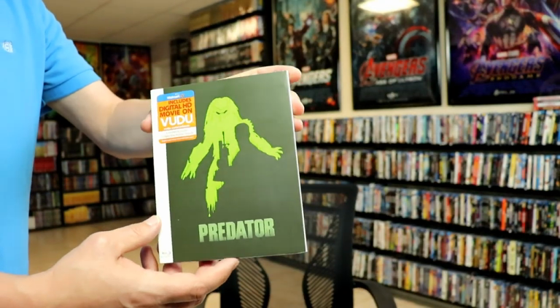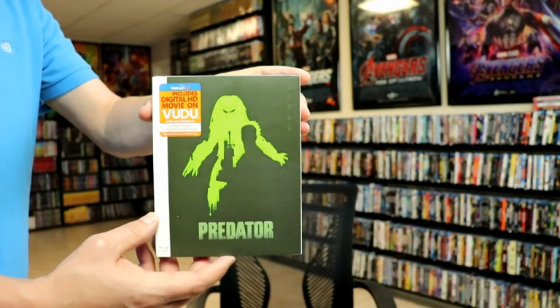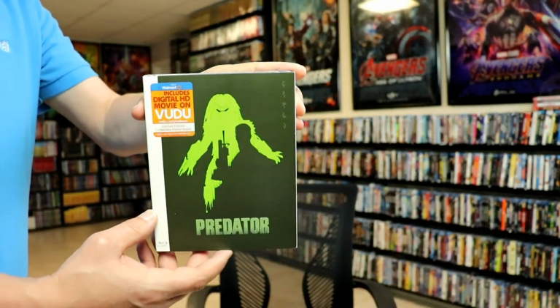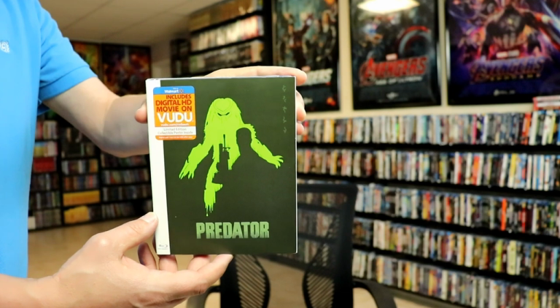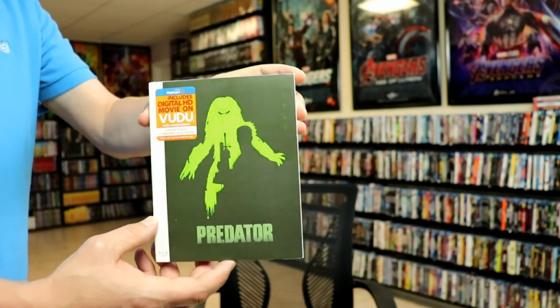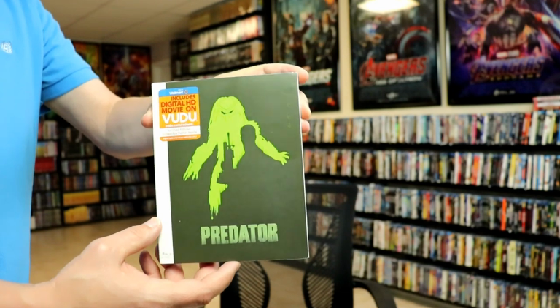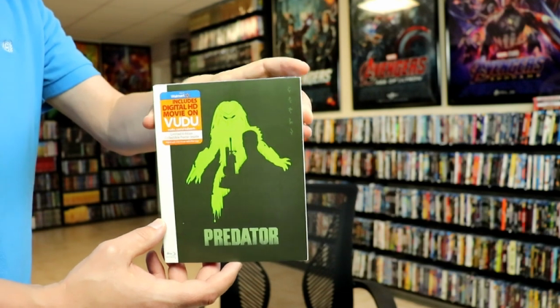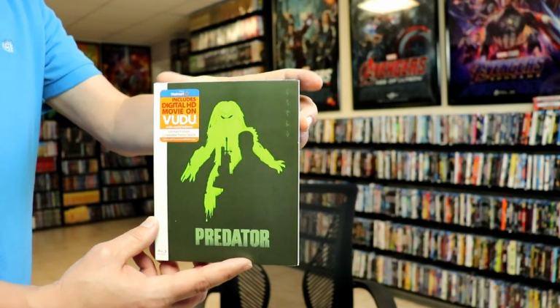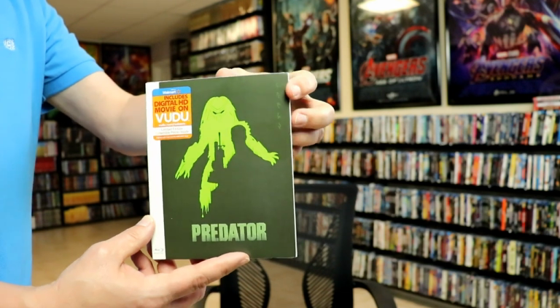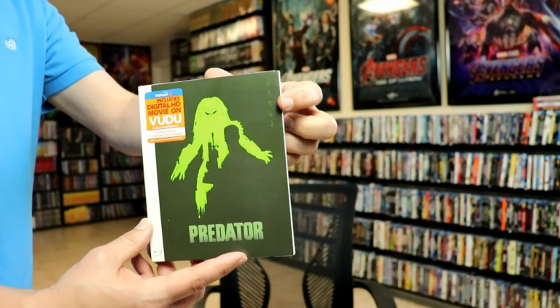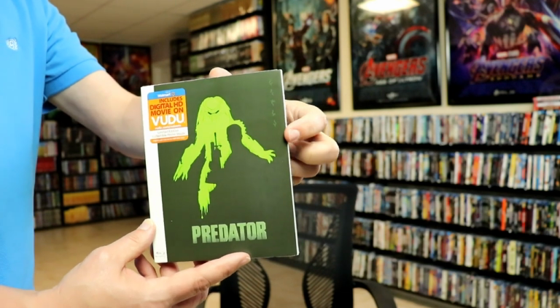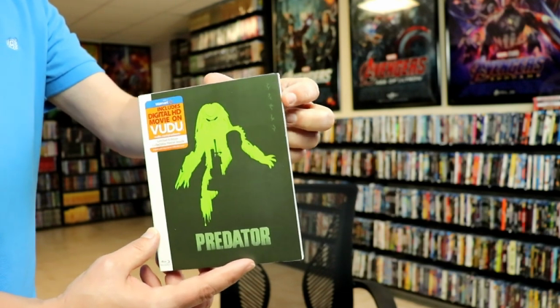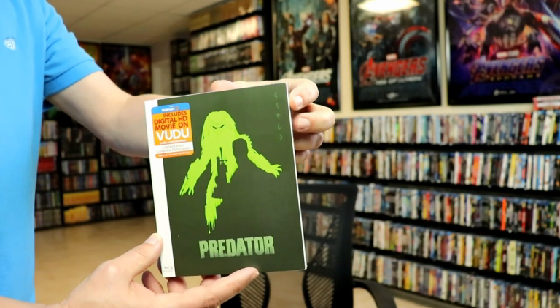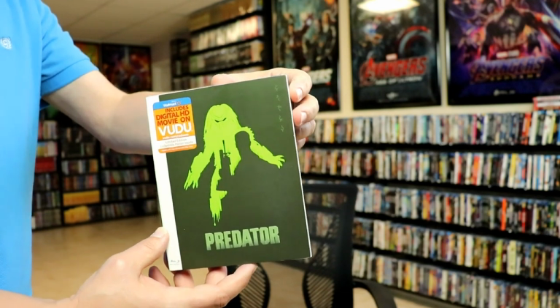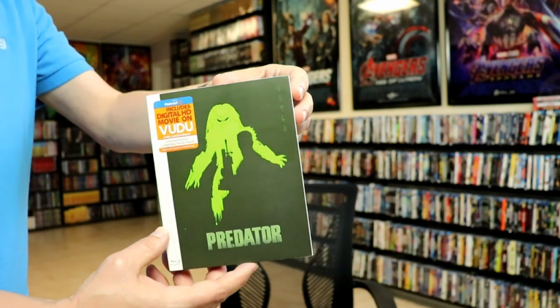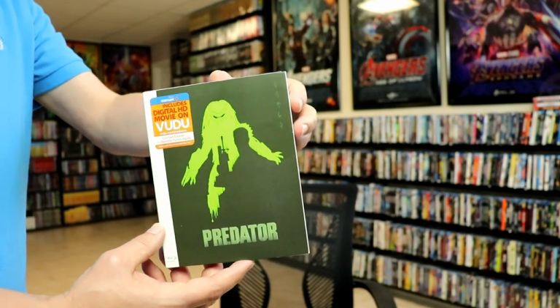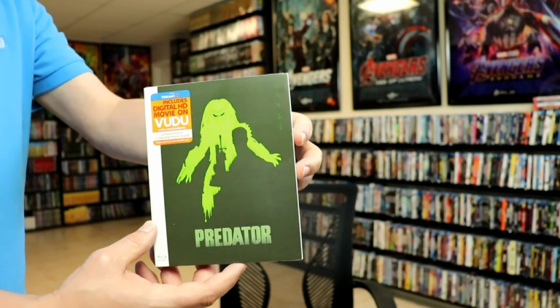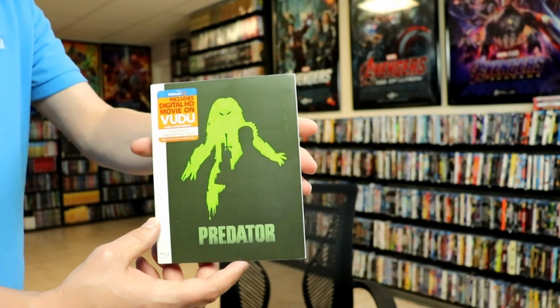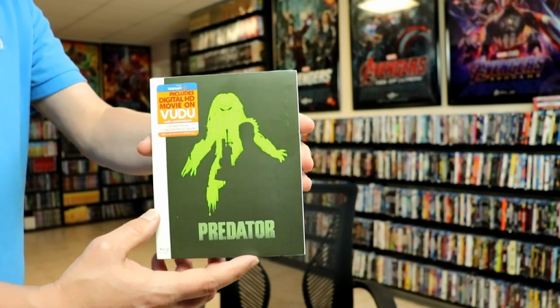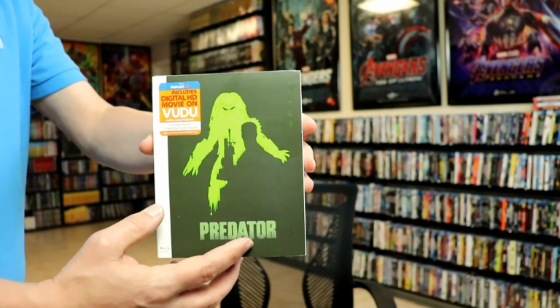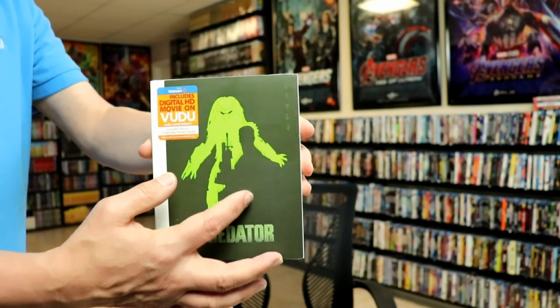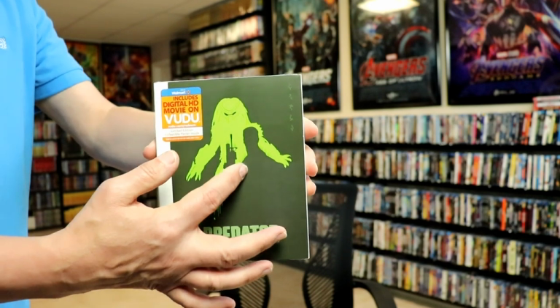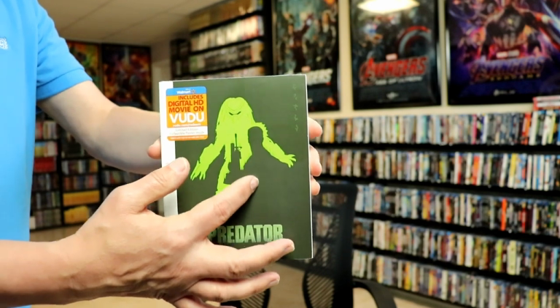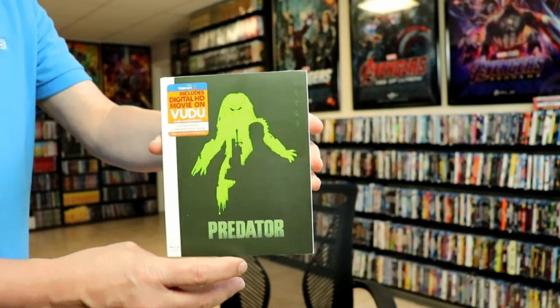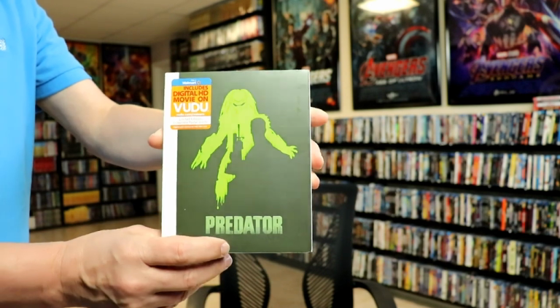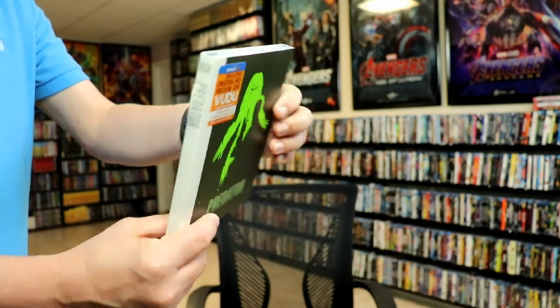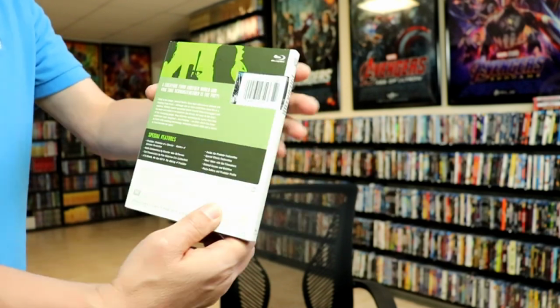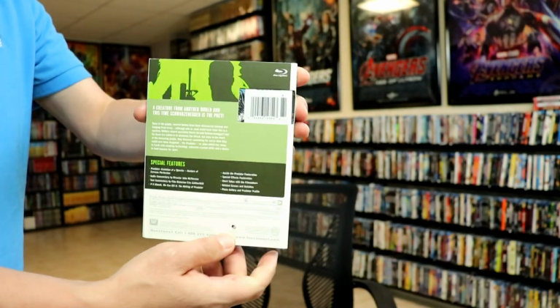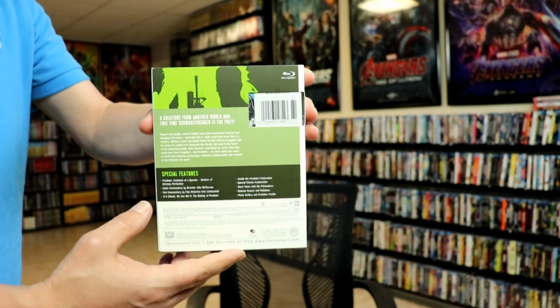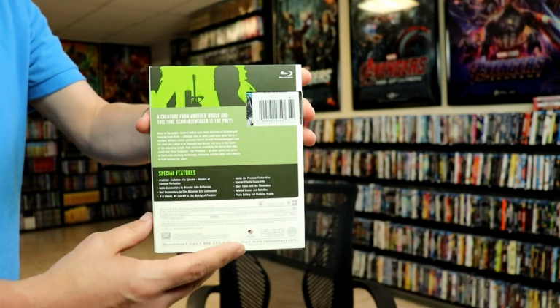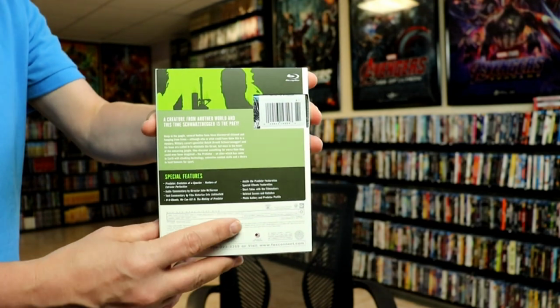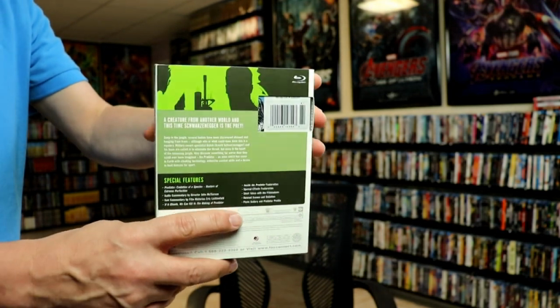As you can tell with the spot gloss, it does have these symbols coming down the side, which is nice. And then of course we see the silhouette of Arnold there — really nice looking artwork.